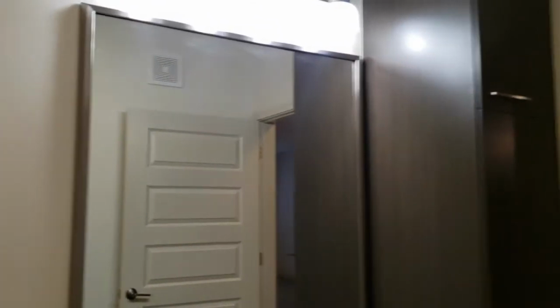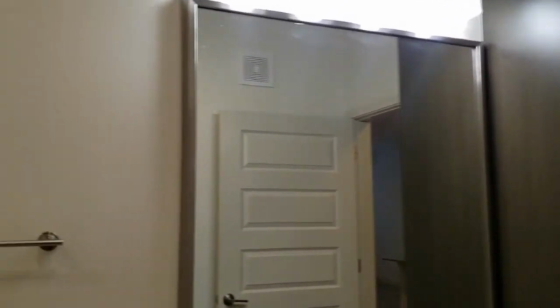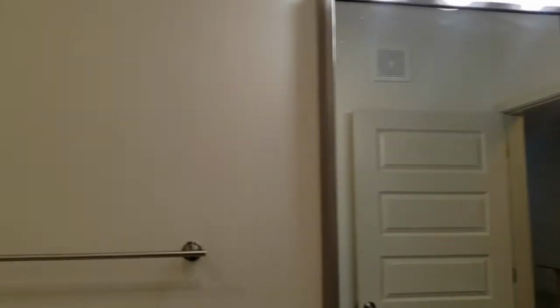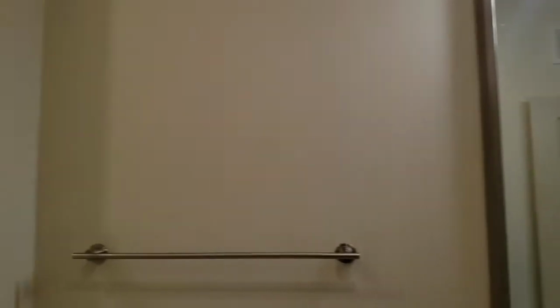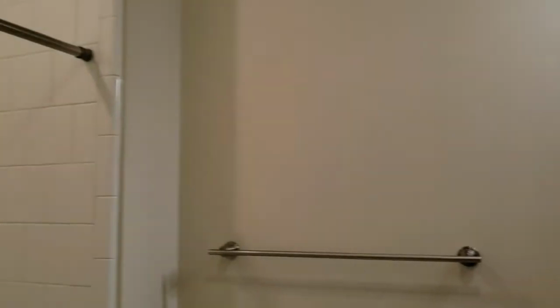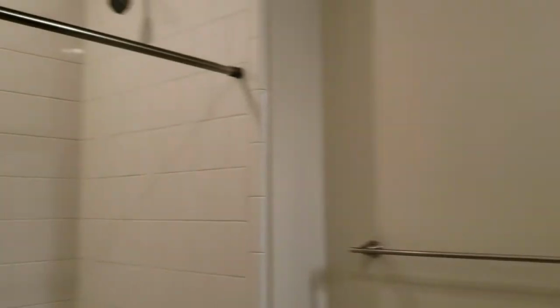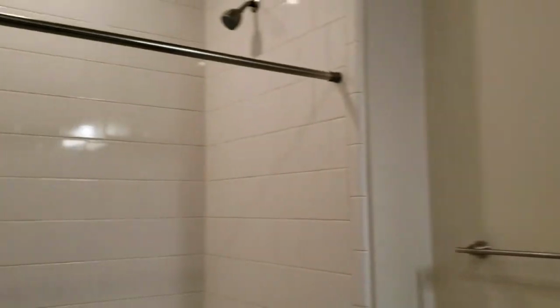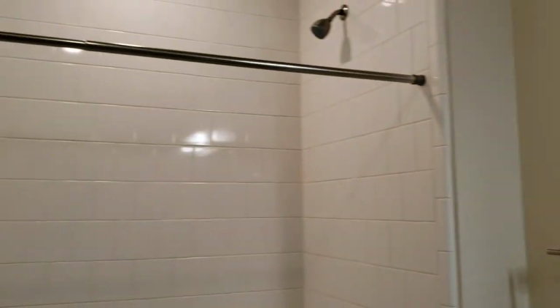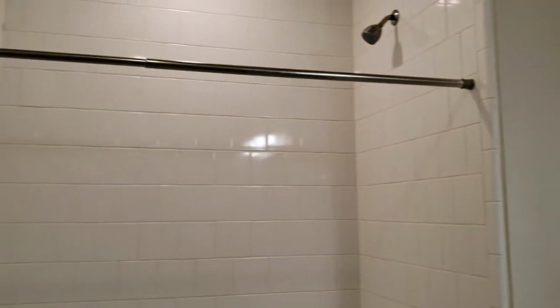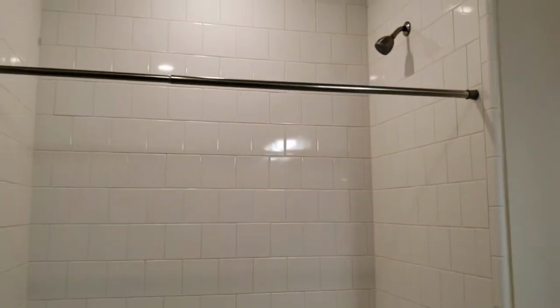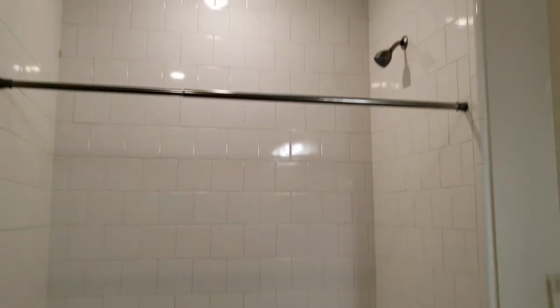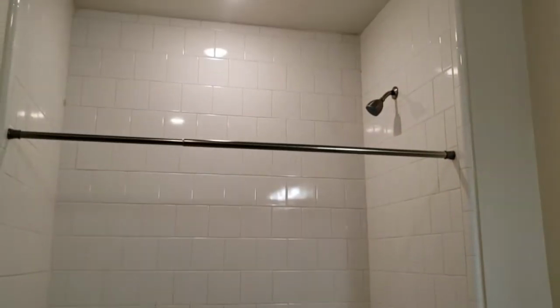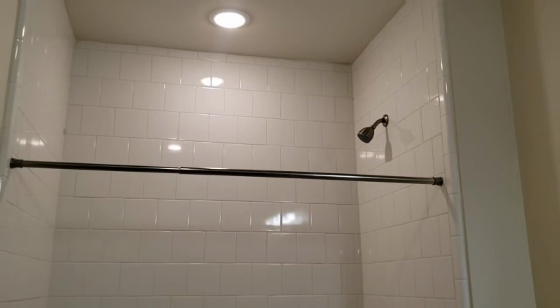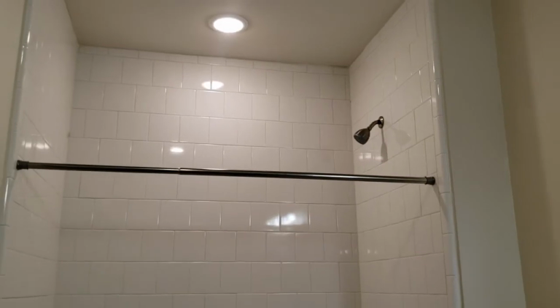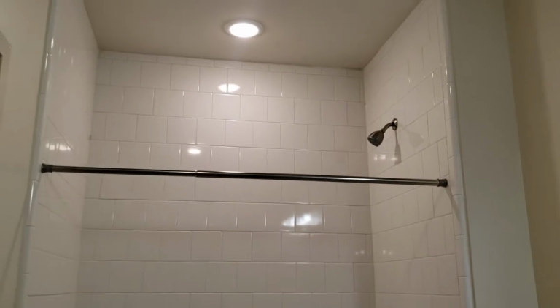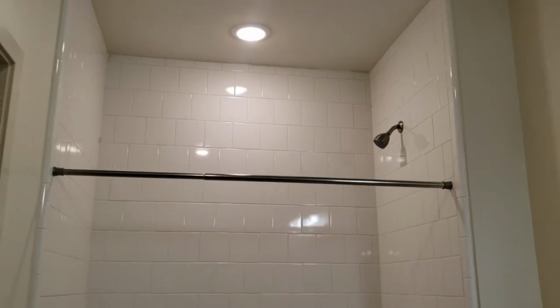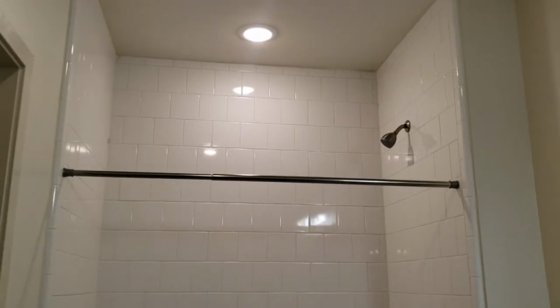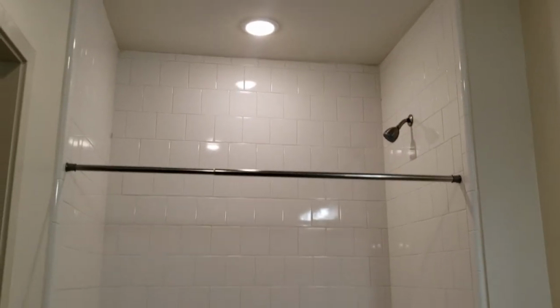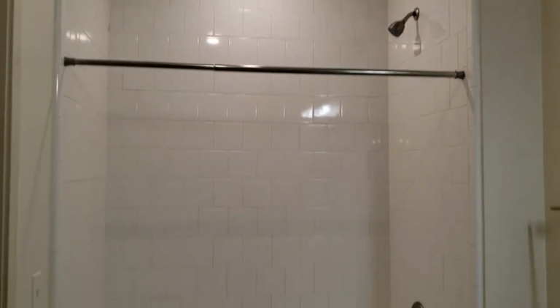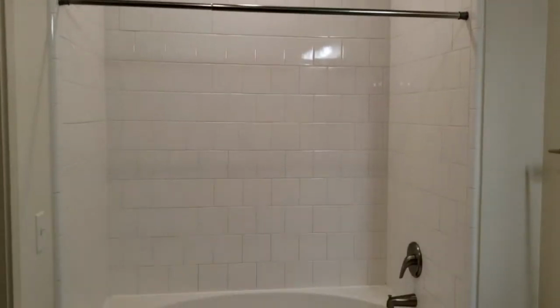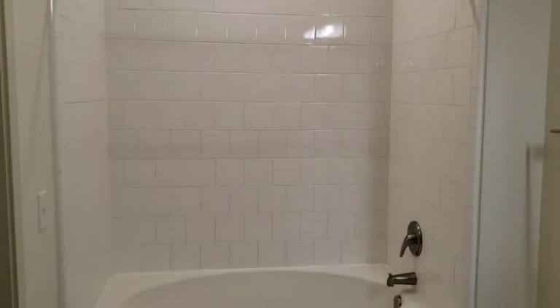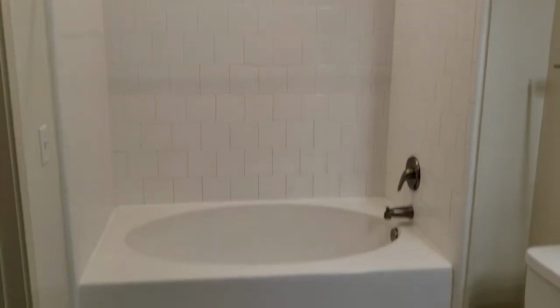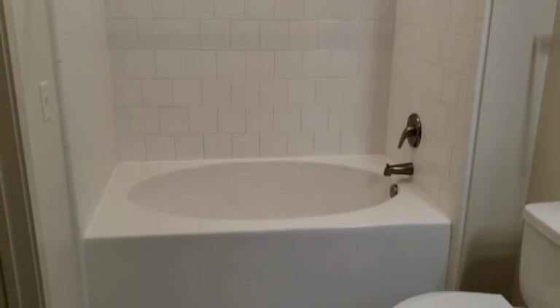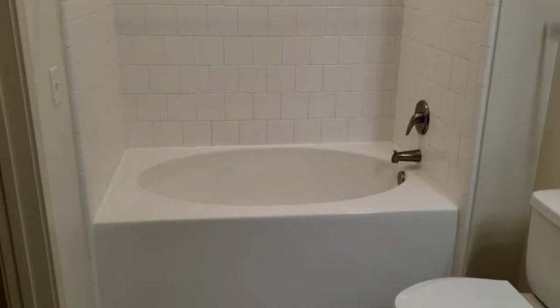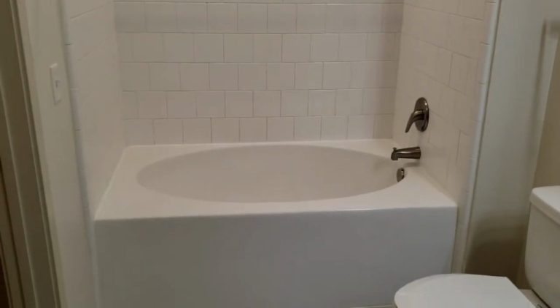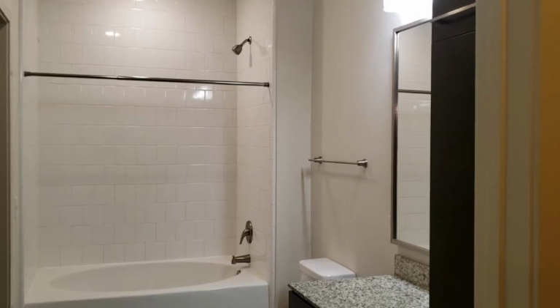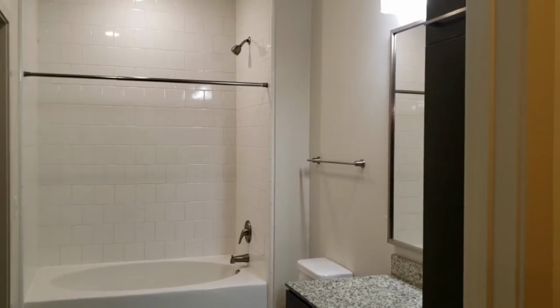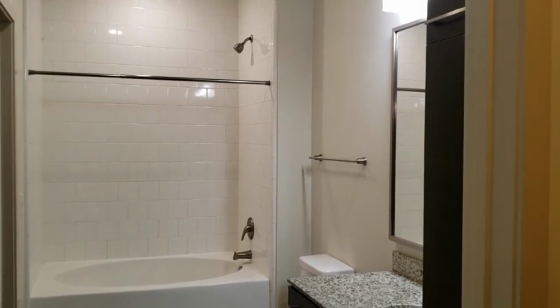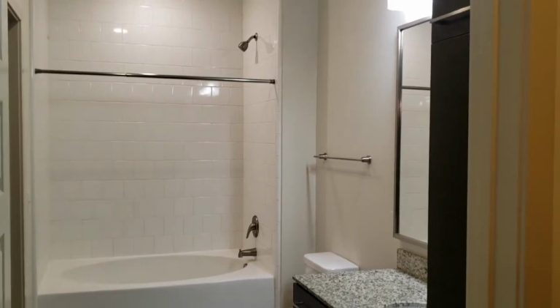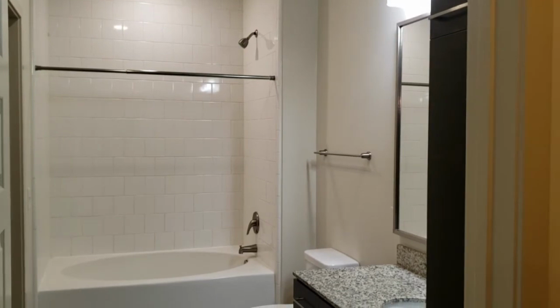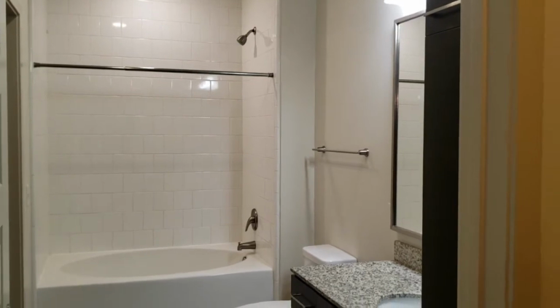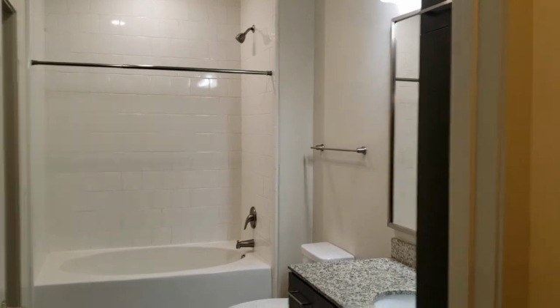And then right off of the walk-in closet is your bathroom. Here we see the subway tile.